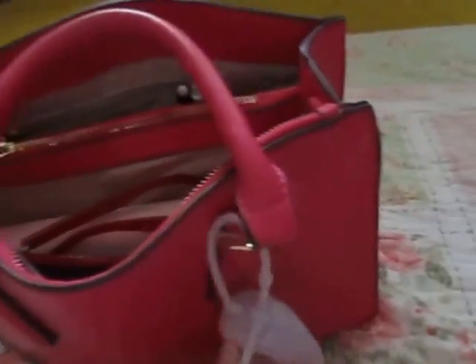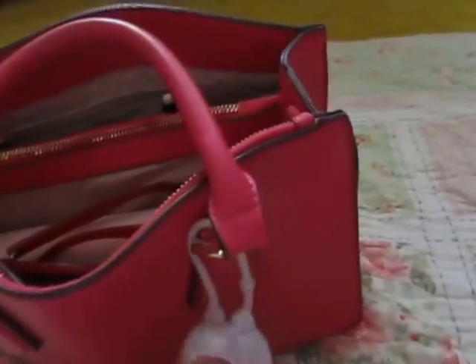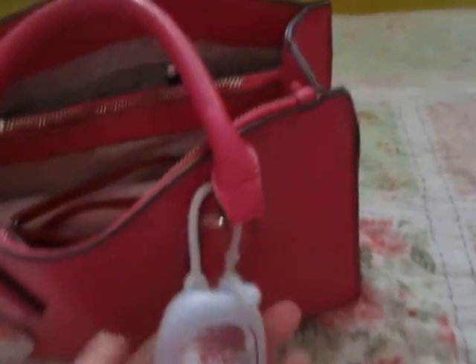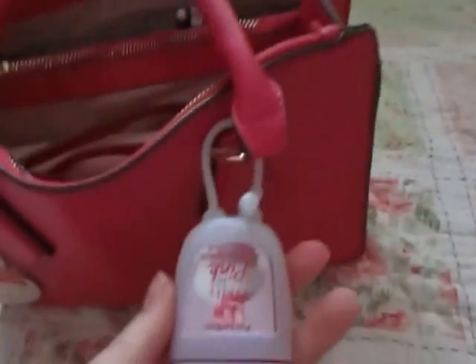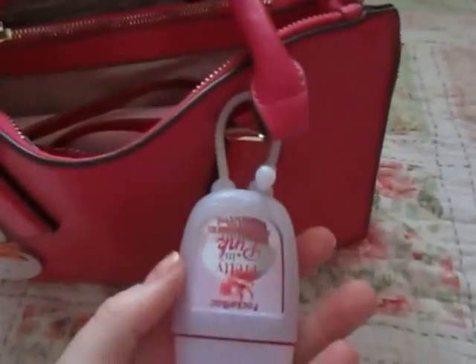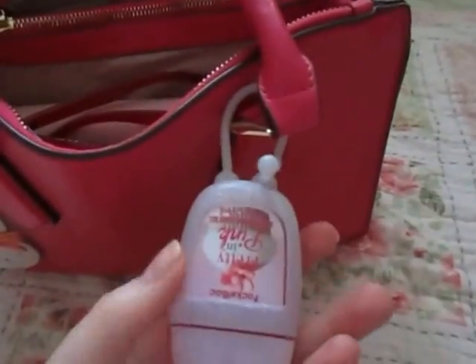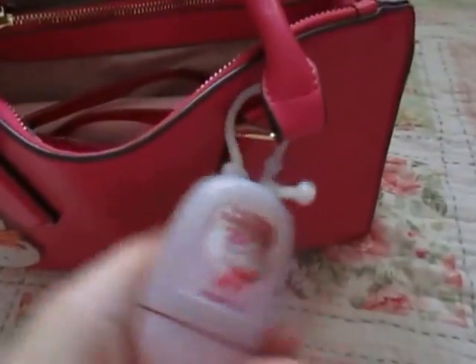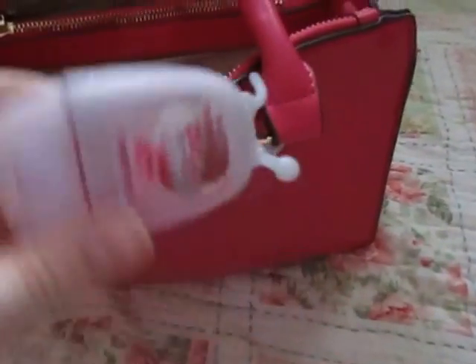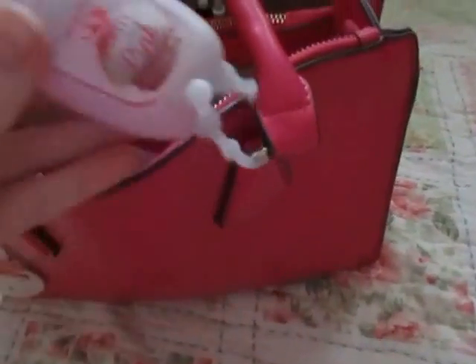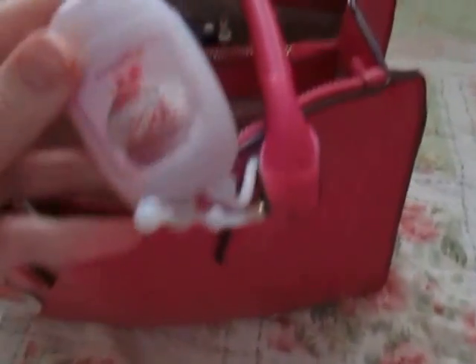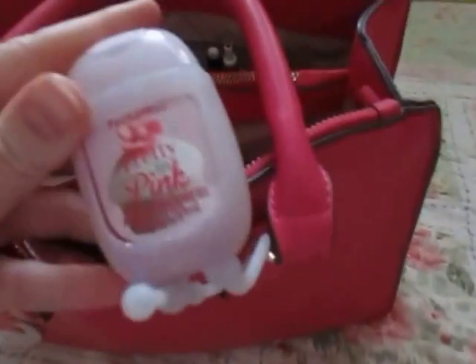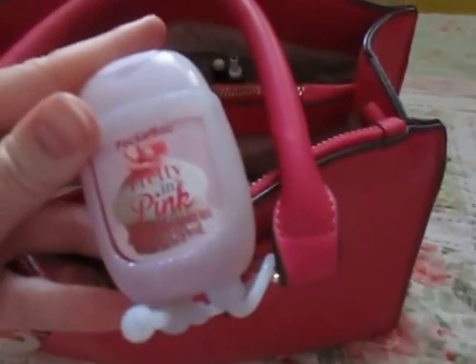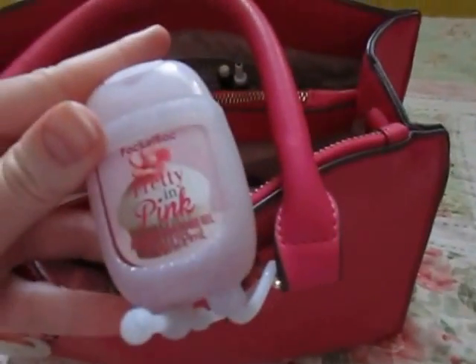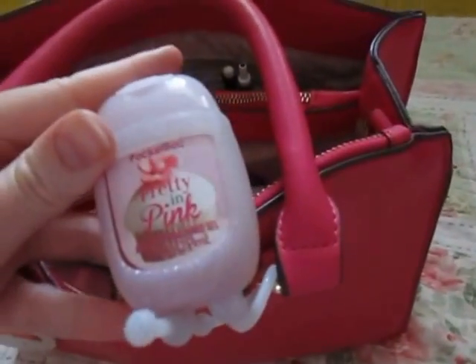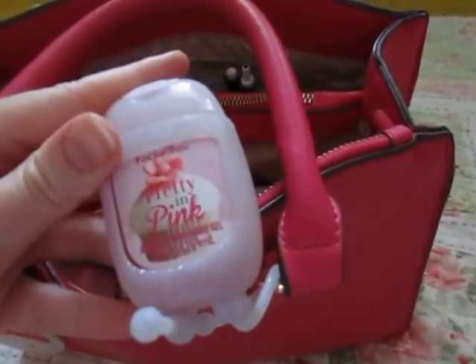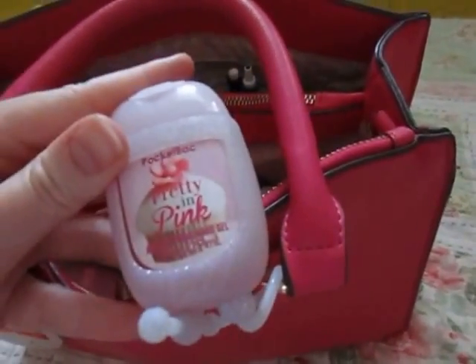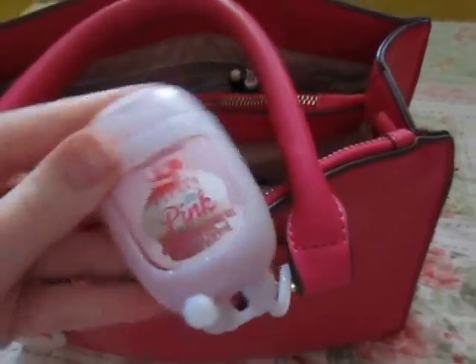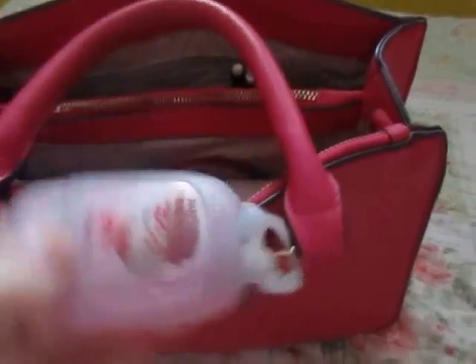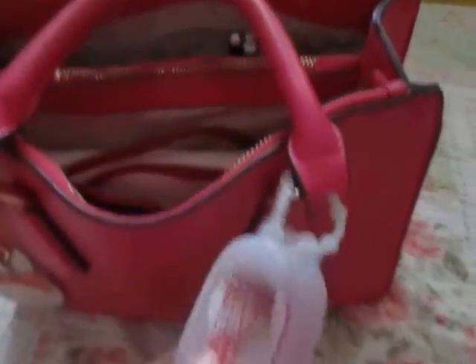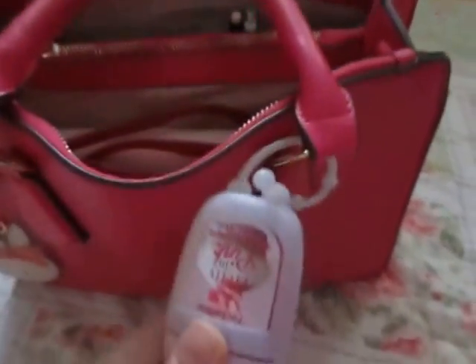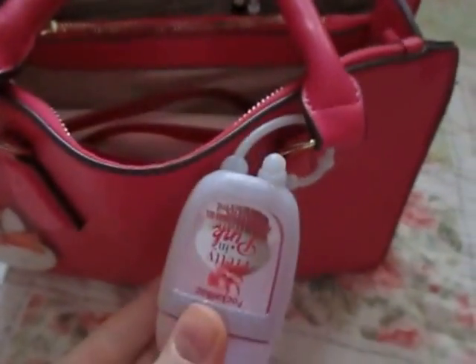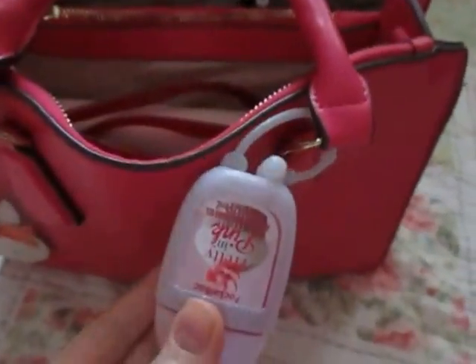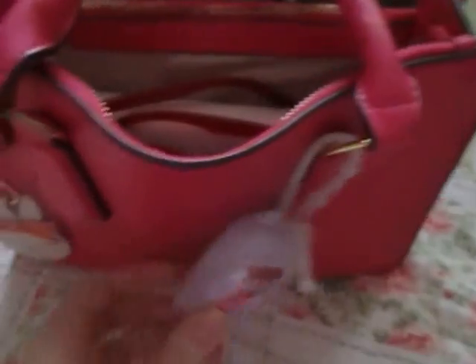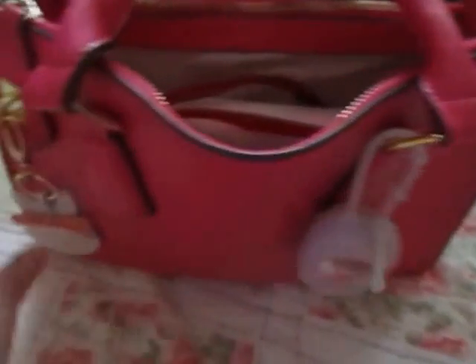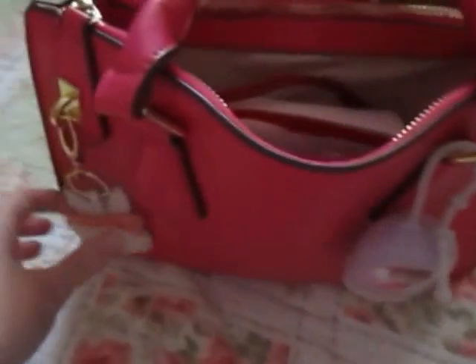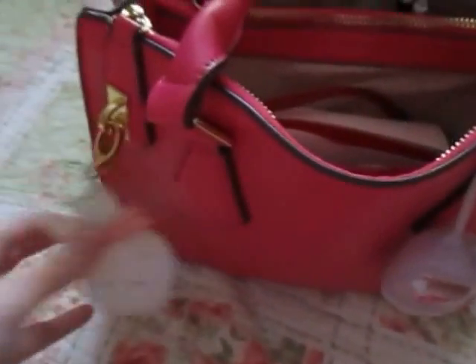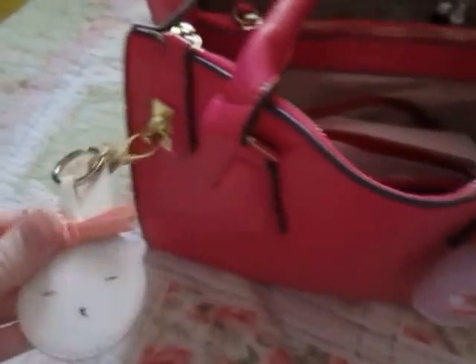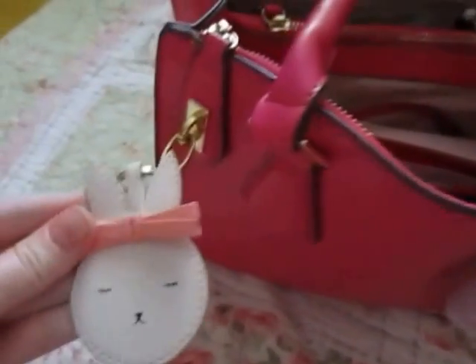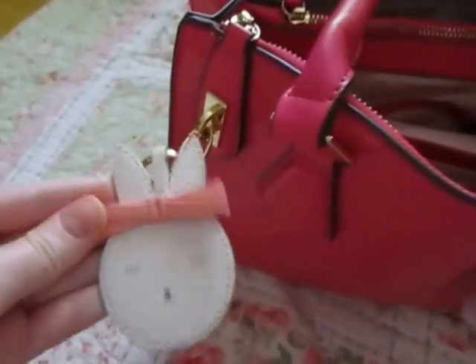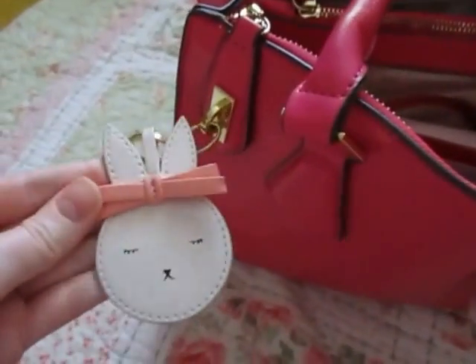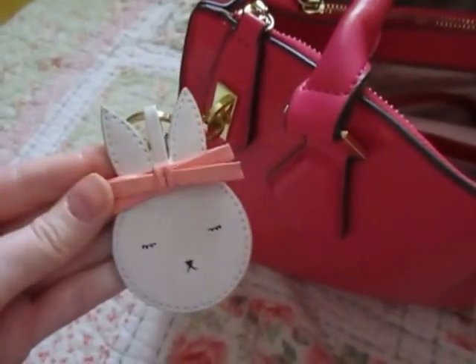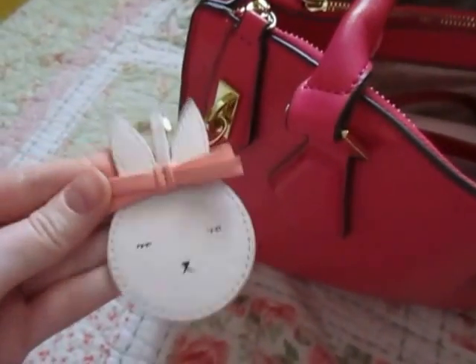I just have a hand sanitizer here — Pretty in Pink from Bath and Body Works. And this keychain is from H&M.